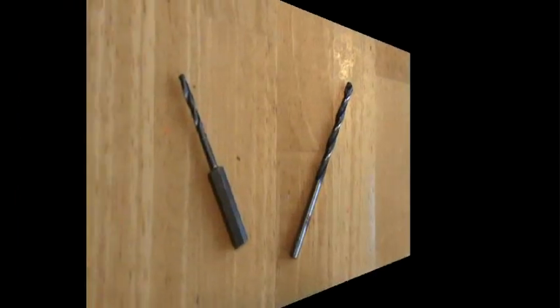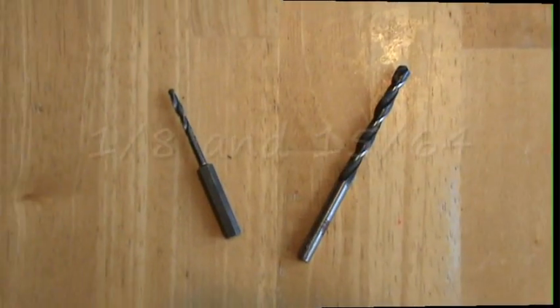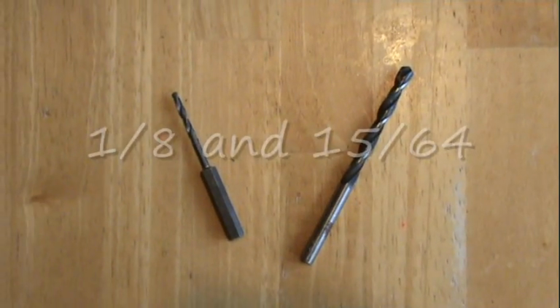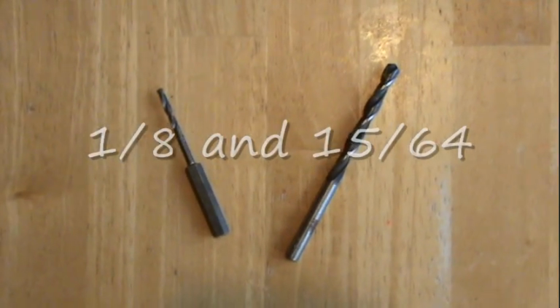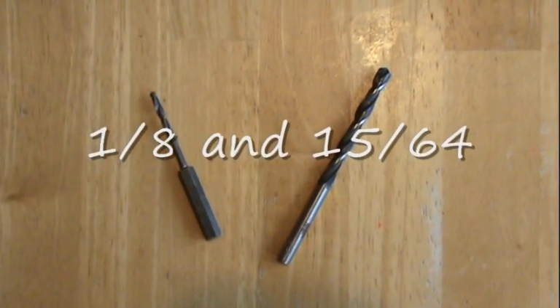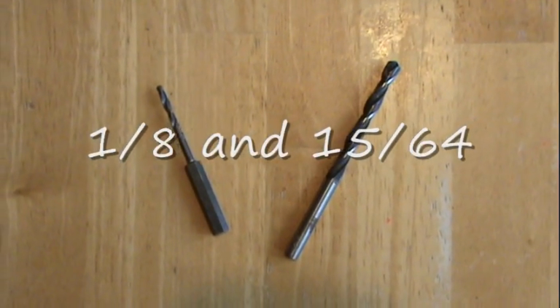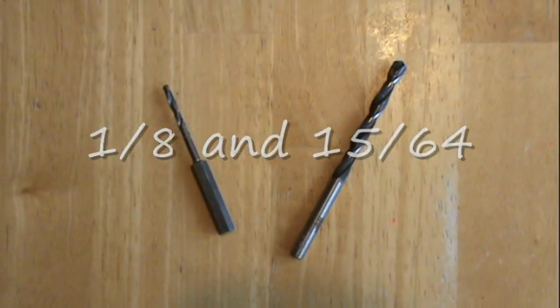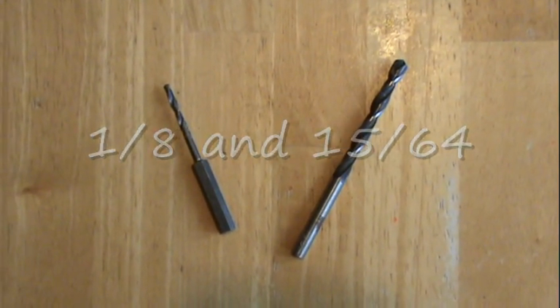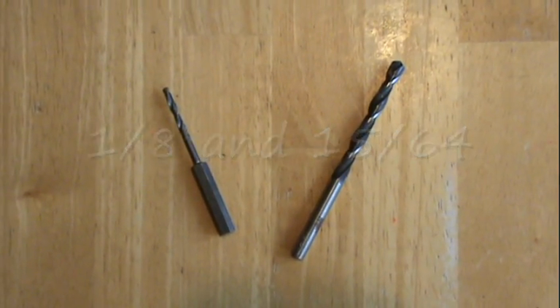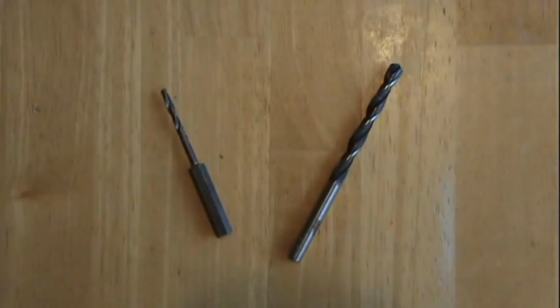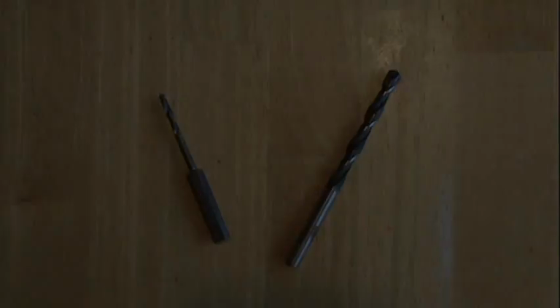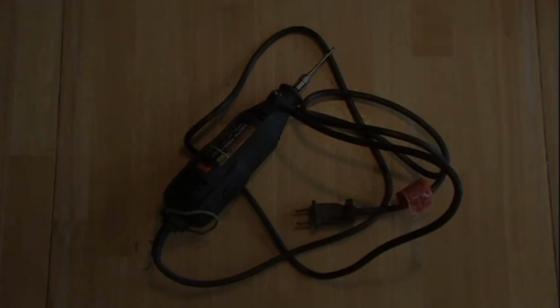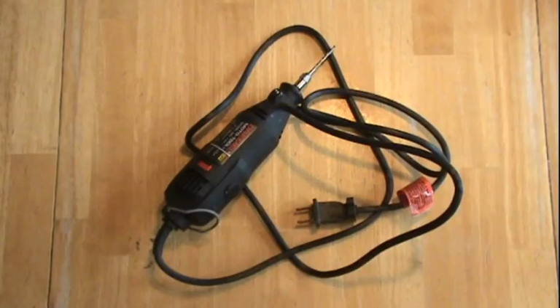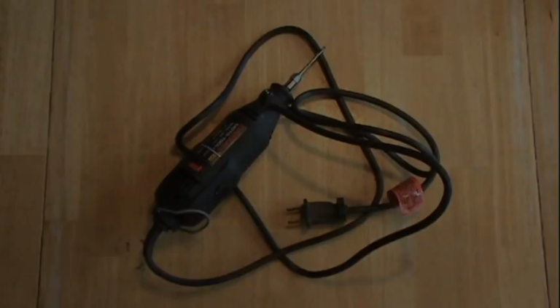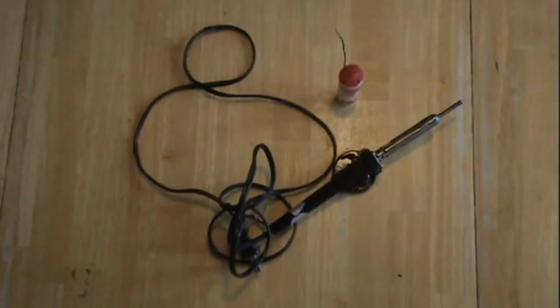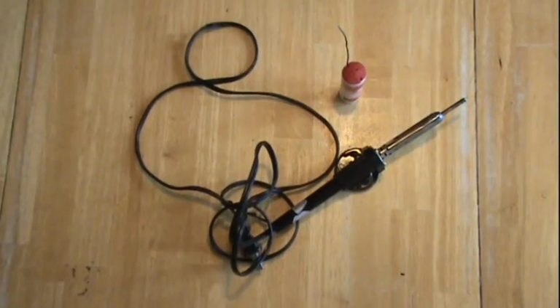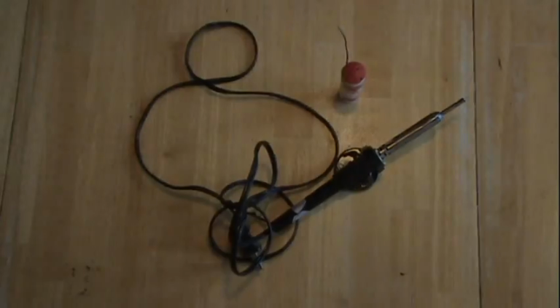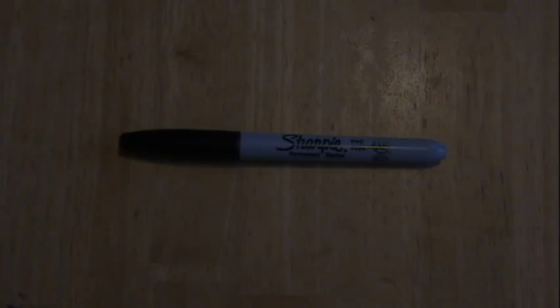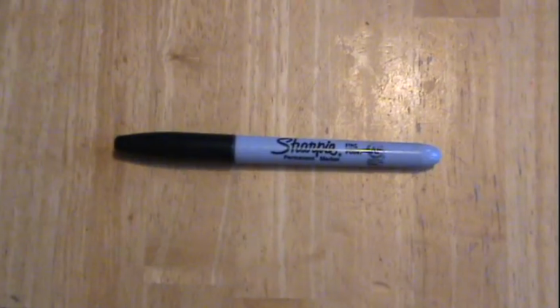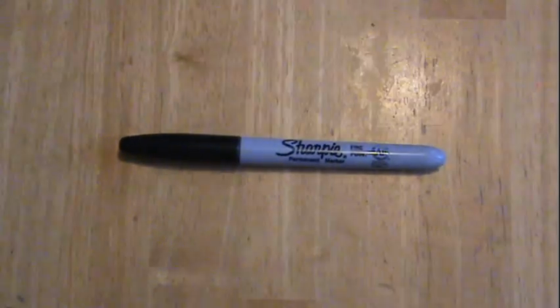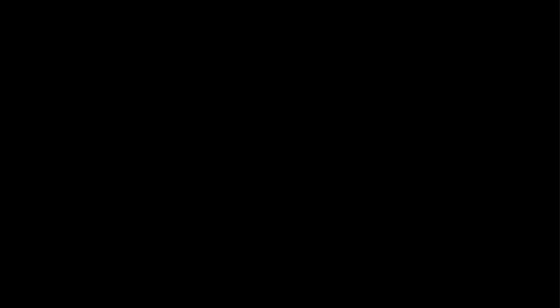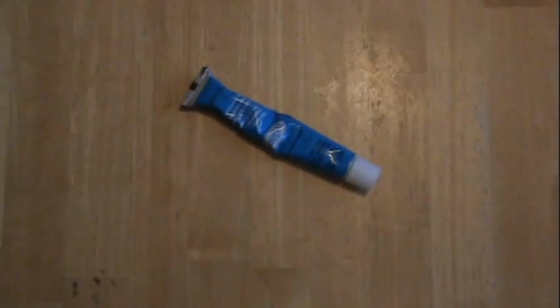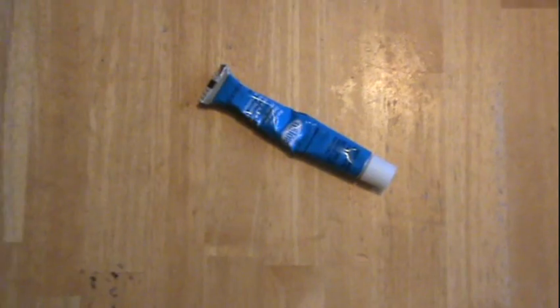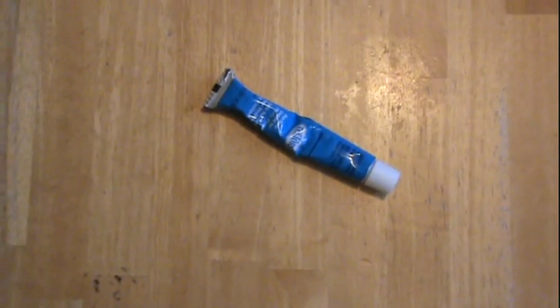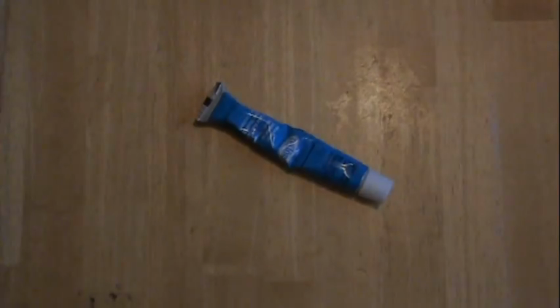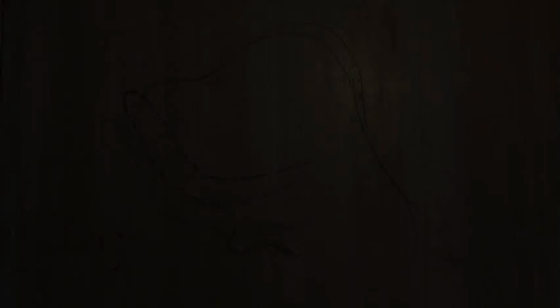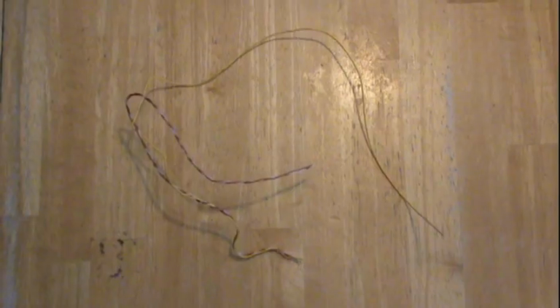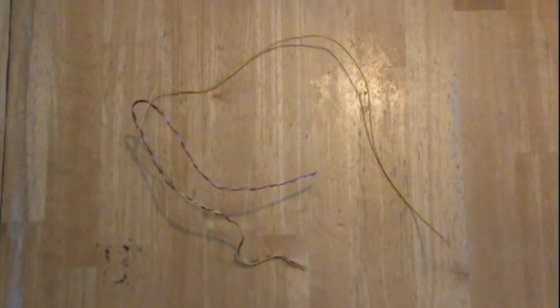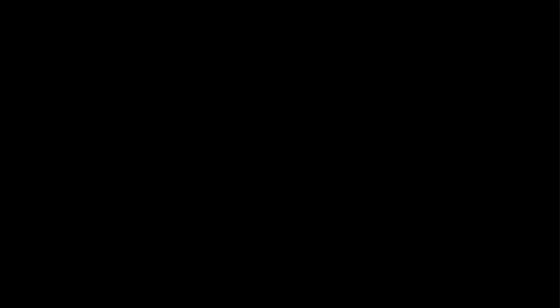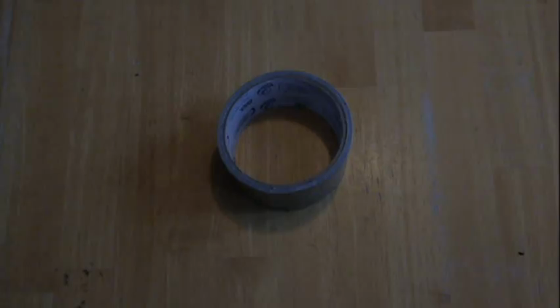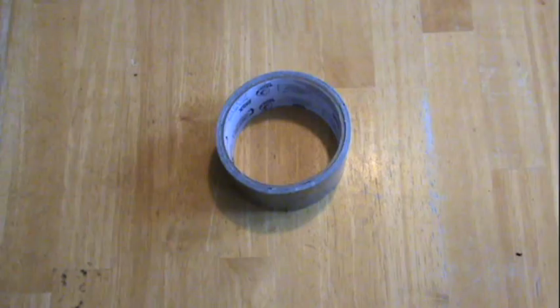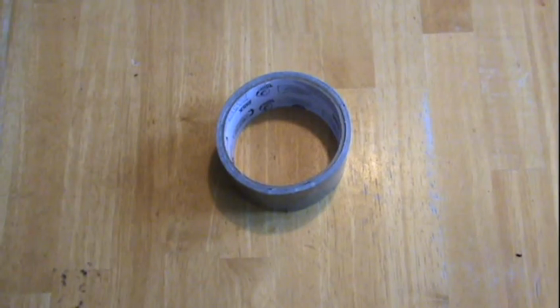For tools, you're going to need a couple of different drill bits, a Dremel, a soldering iron, a Sharpie, some modeling glue, some wire, and some duct tape.